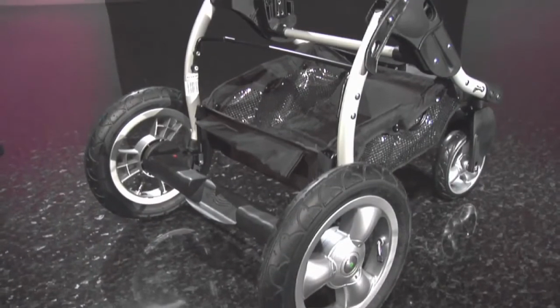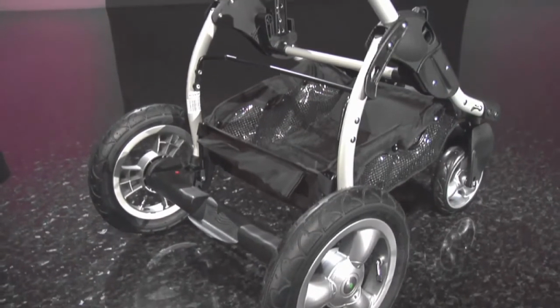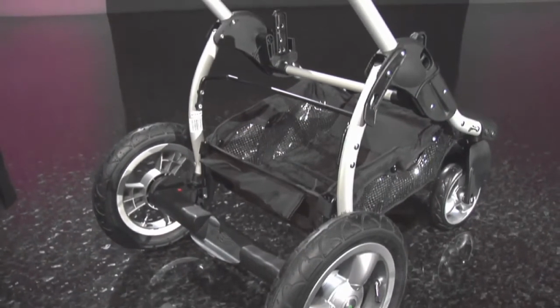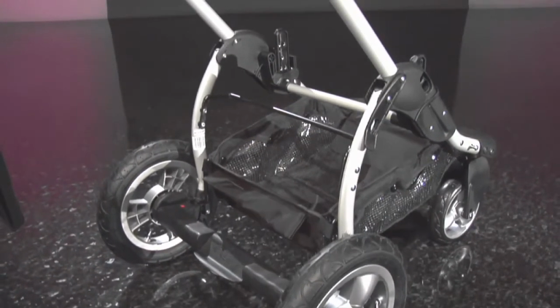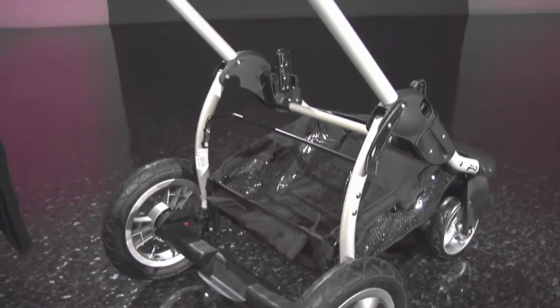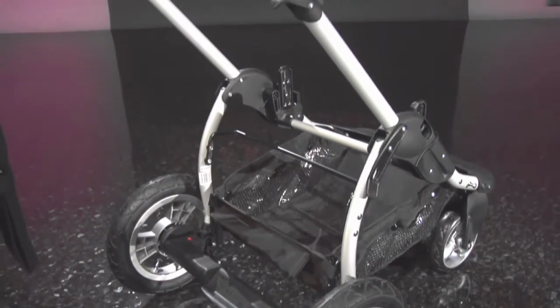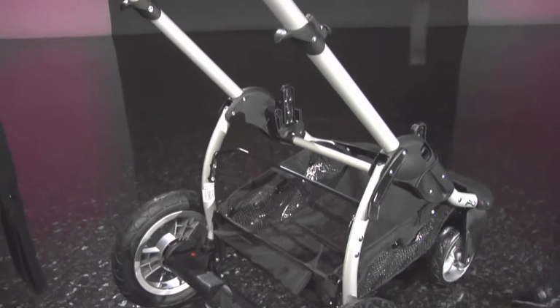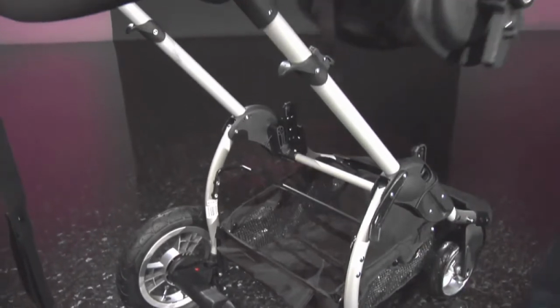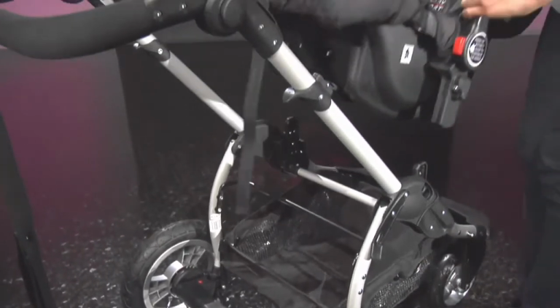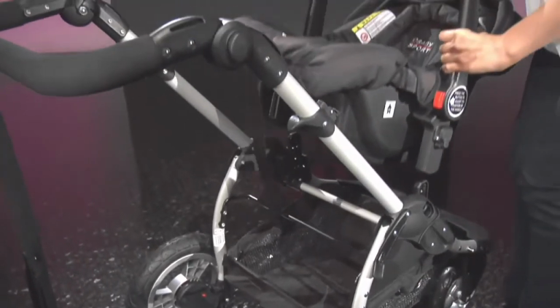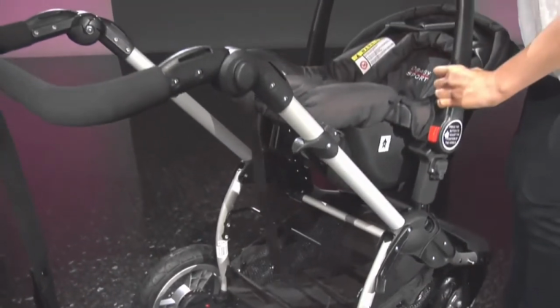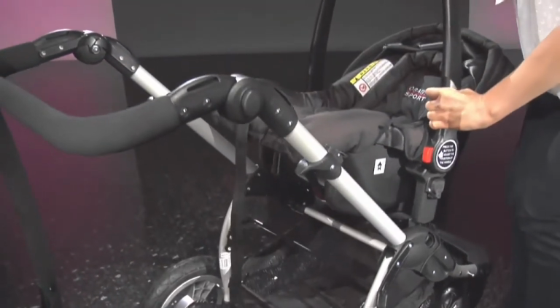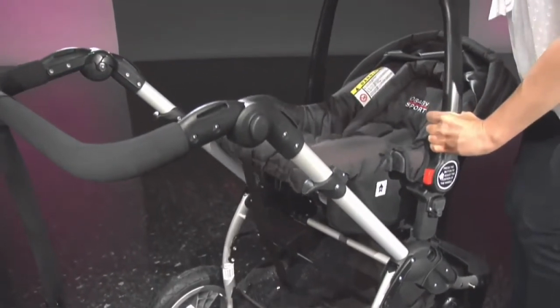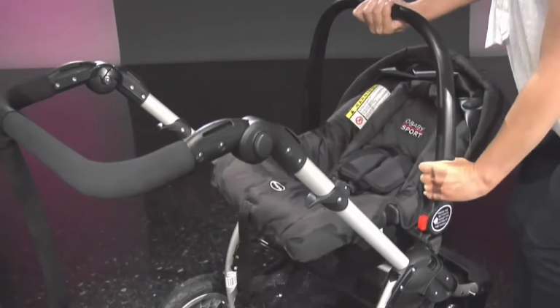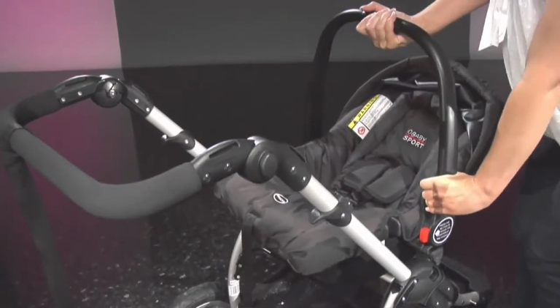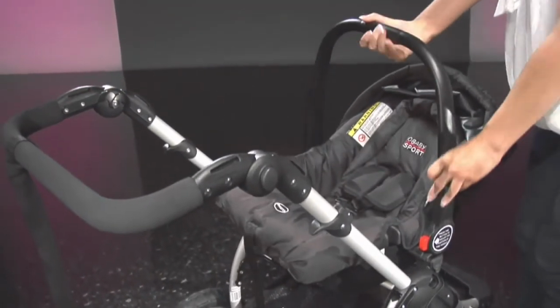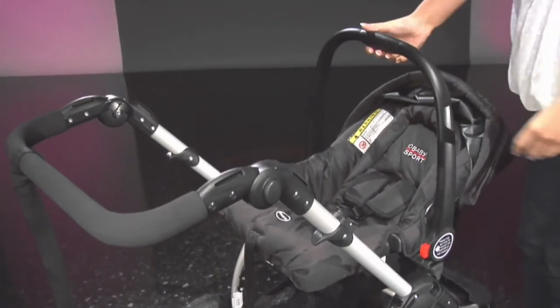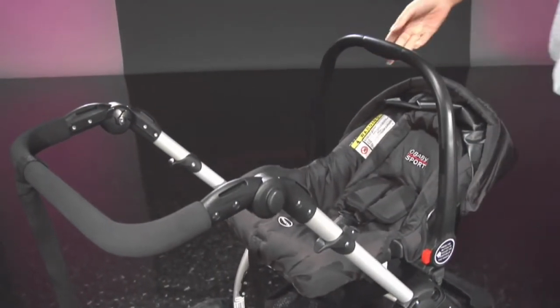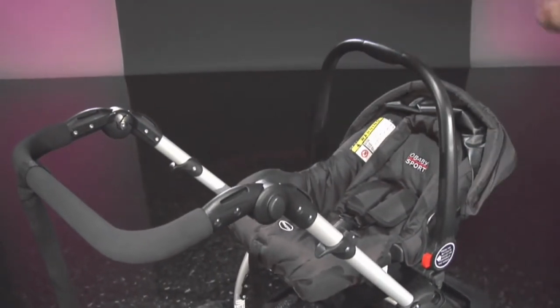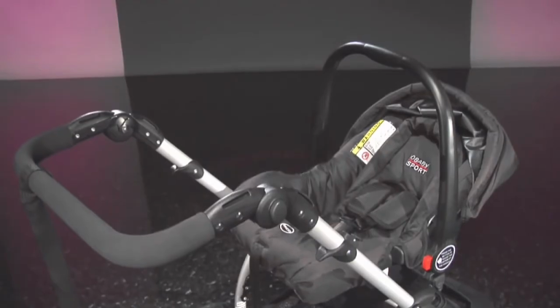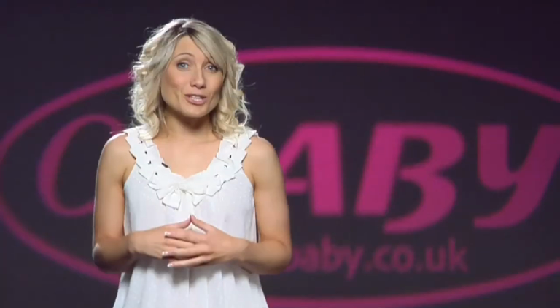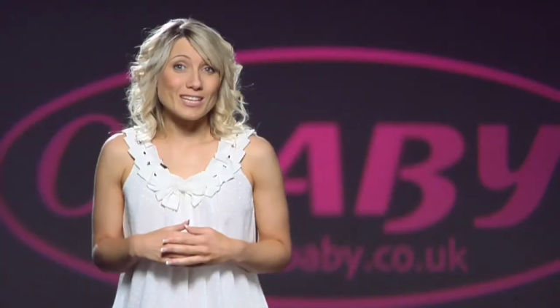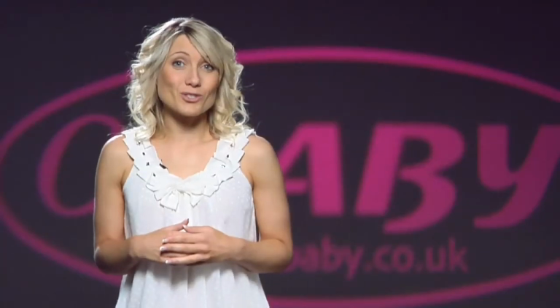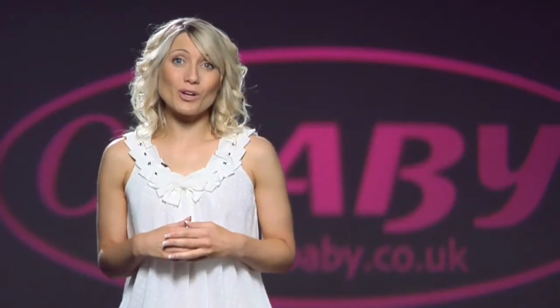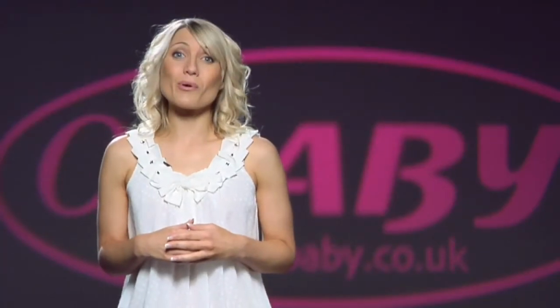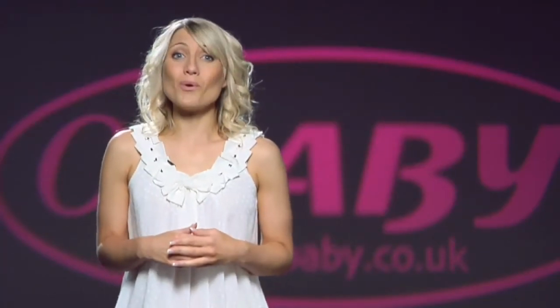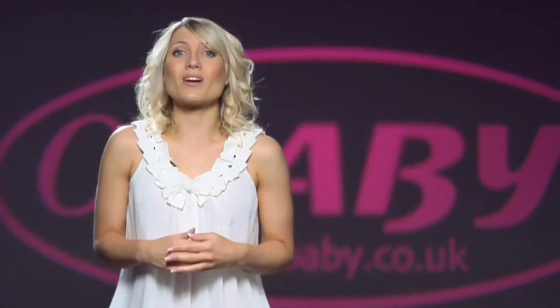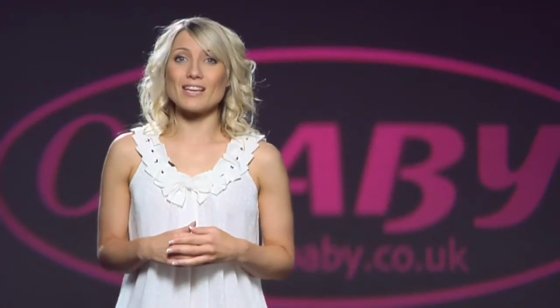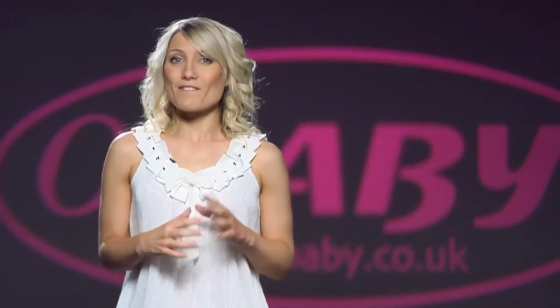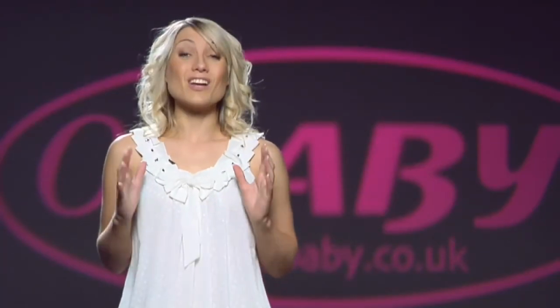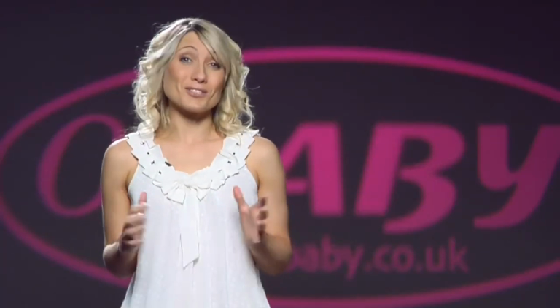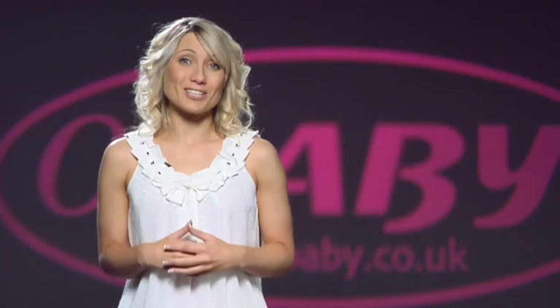The Zizou comes with an optional easy-click car seat which fastens to the chassis in the same way as the seat. You can choose to have the stroller, pram, or the car seat facing in either direction.